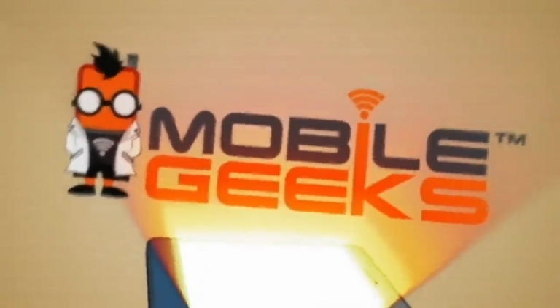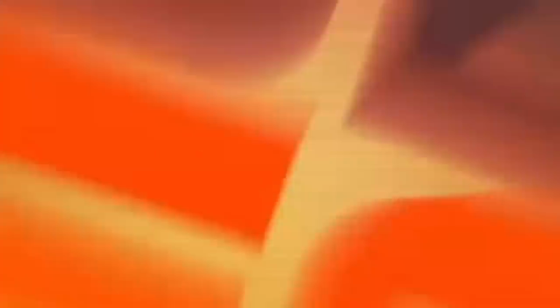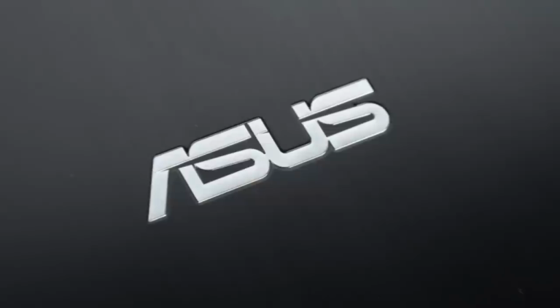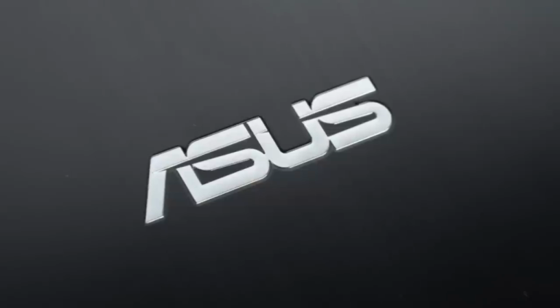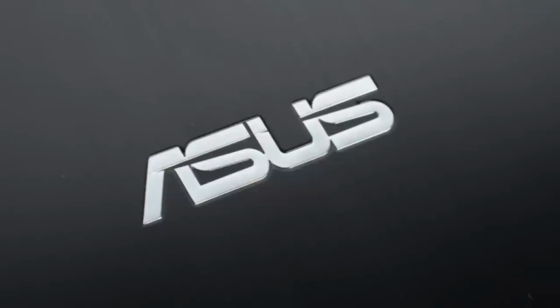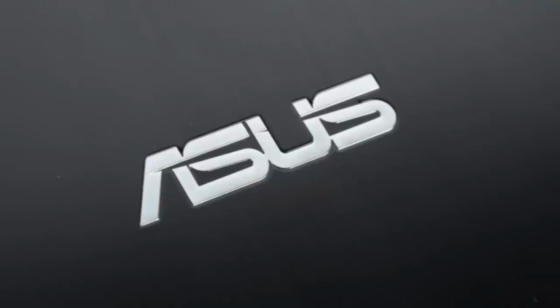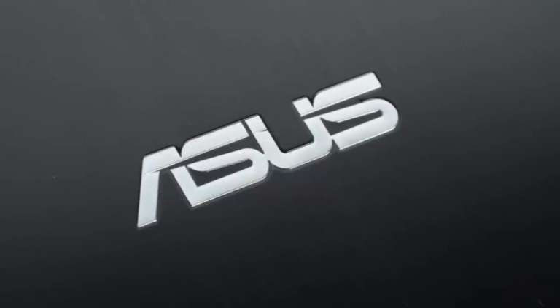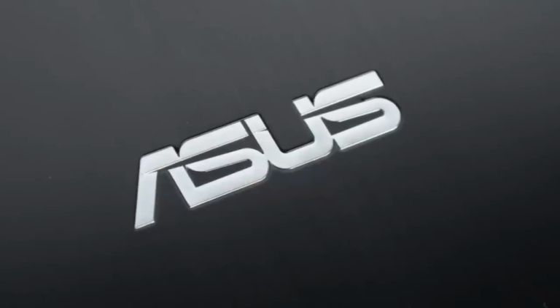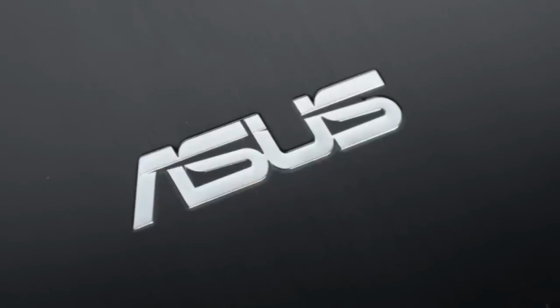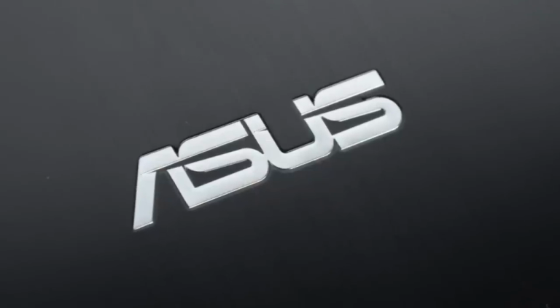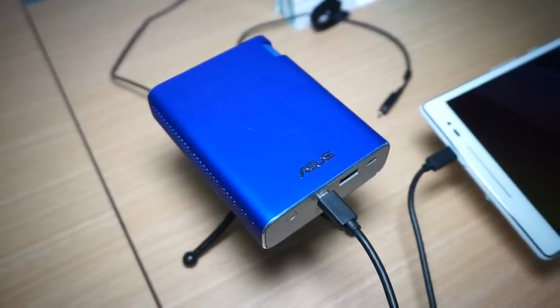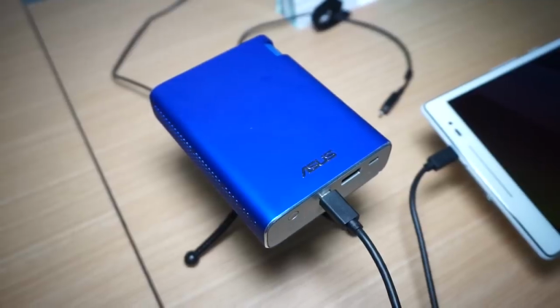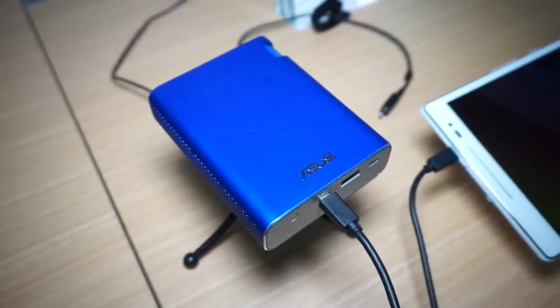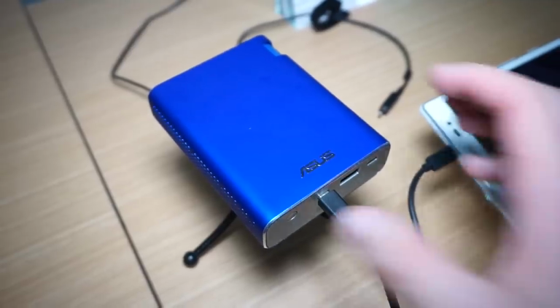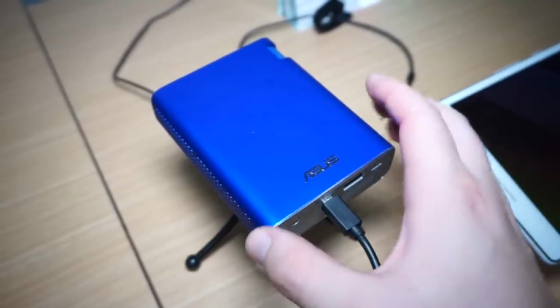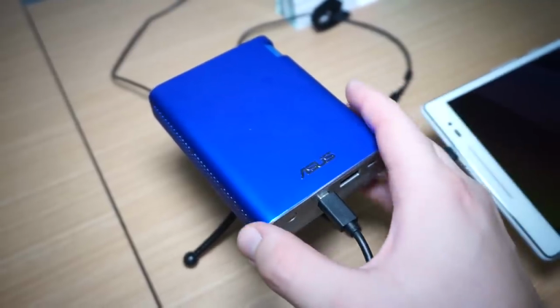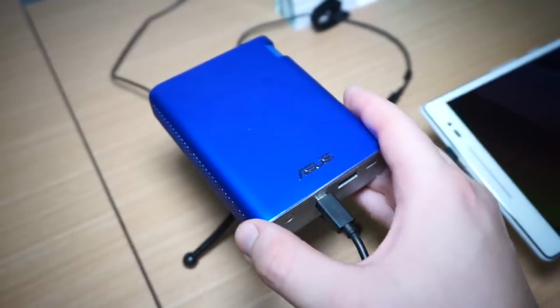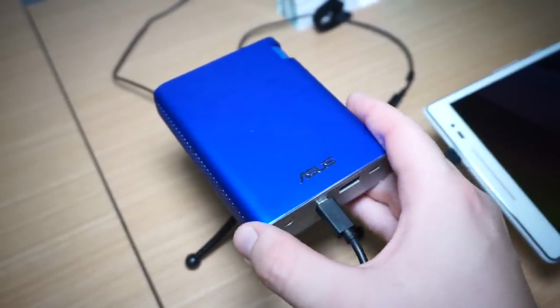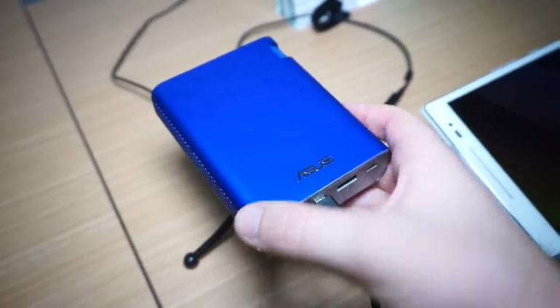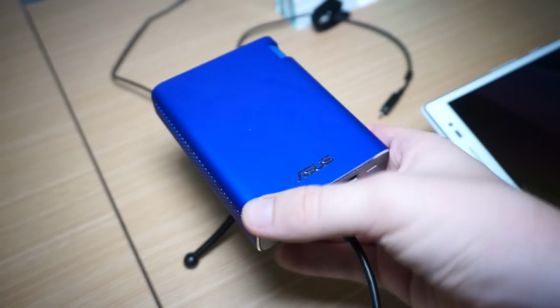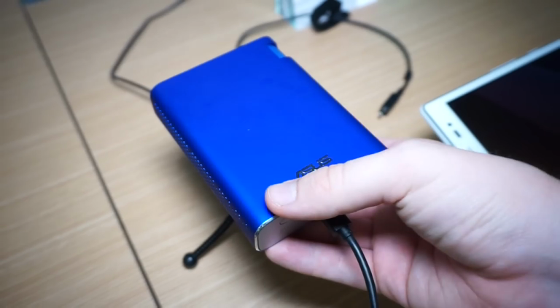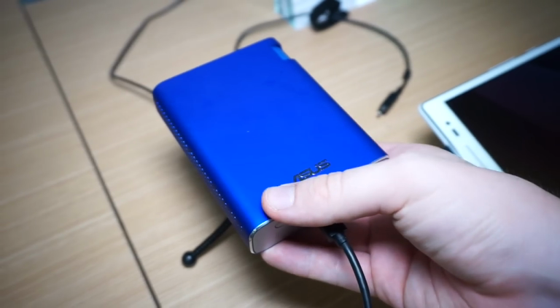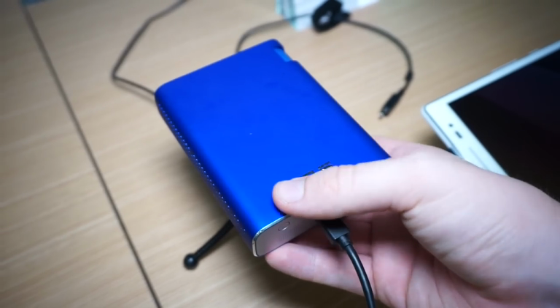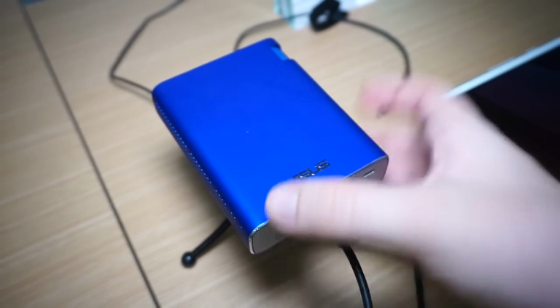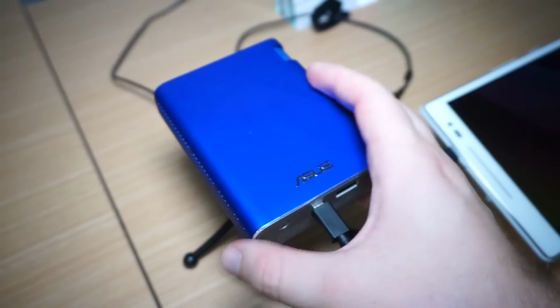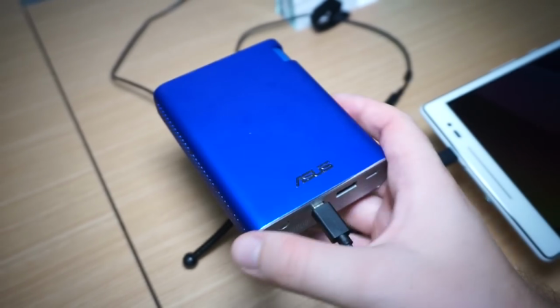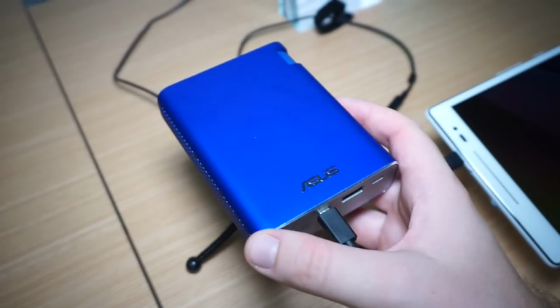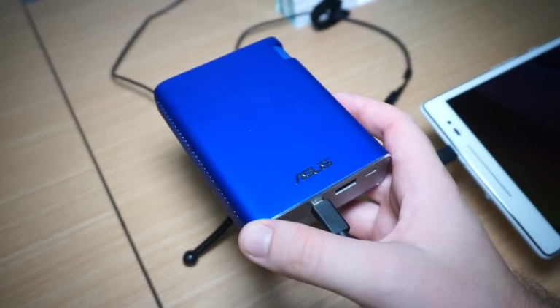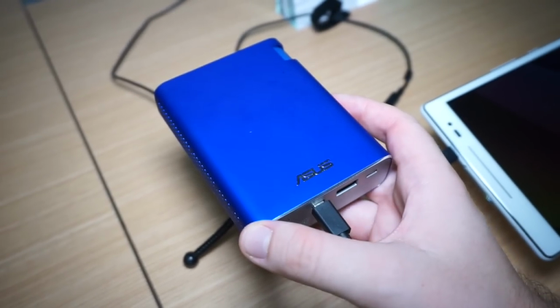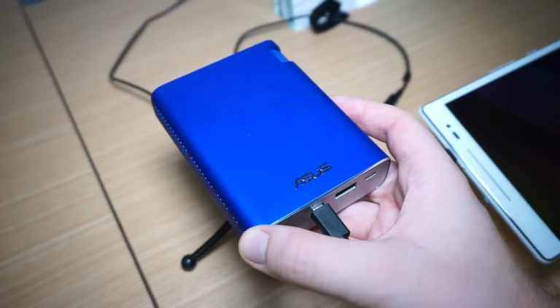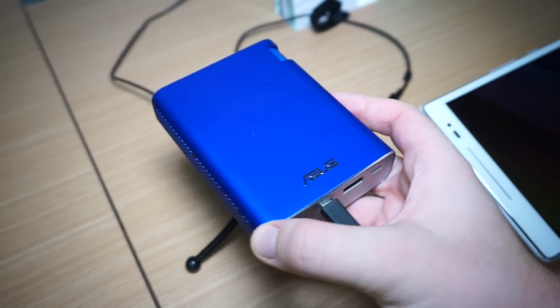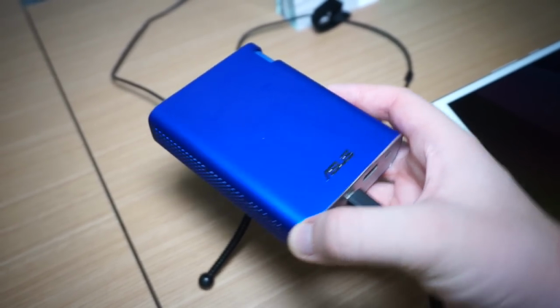This Mobile Geeks video is powered by ASUS. Daniel from MobileGeeks.com here at Computex 2015, and we are at the ASUS booth. This is the brand new E1Z Android Projector.